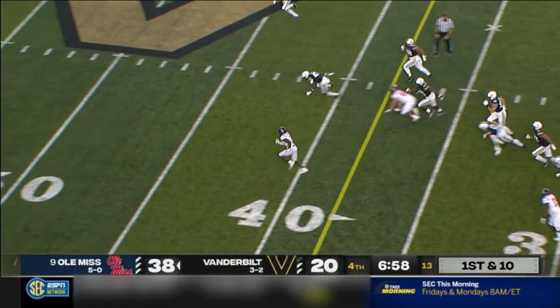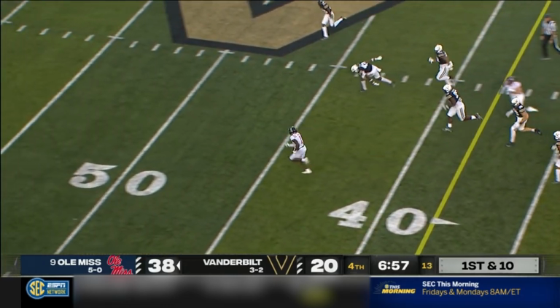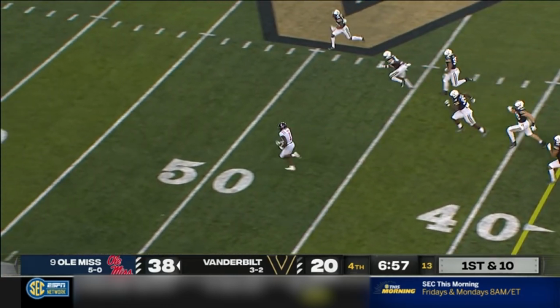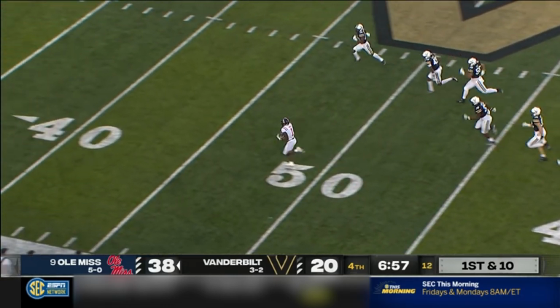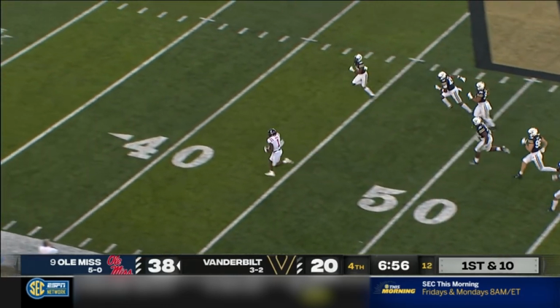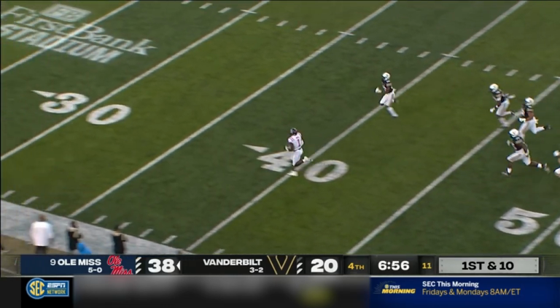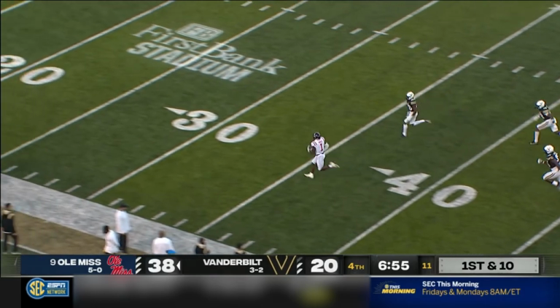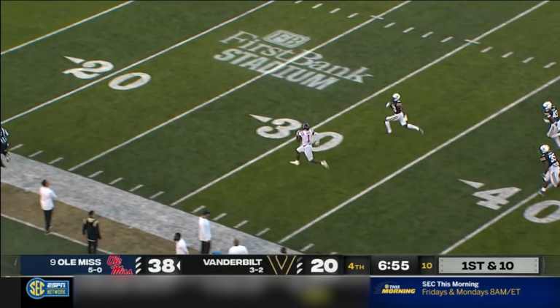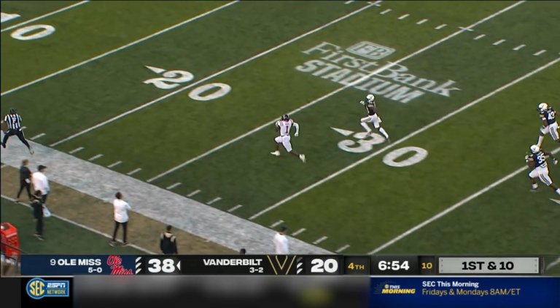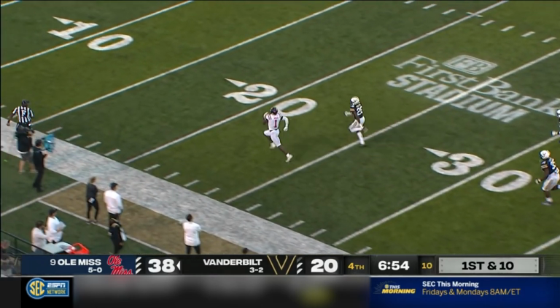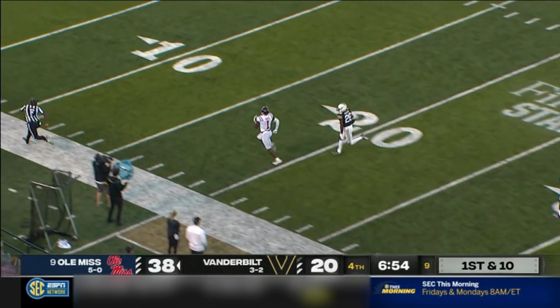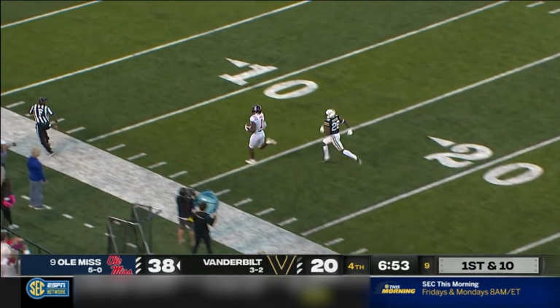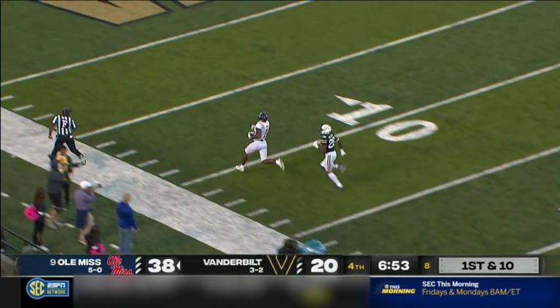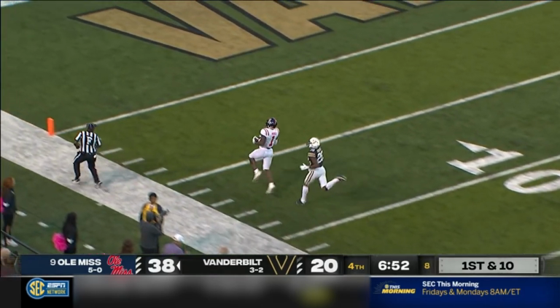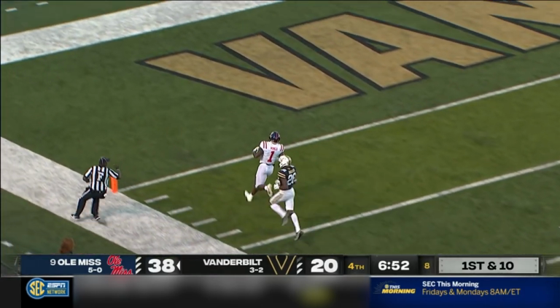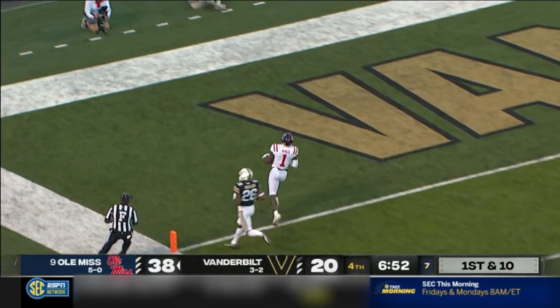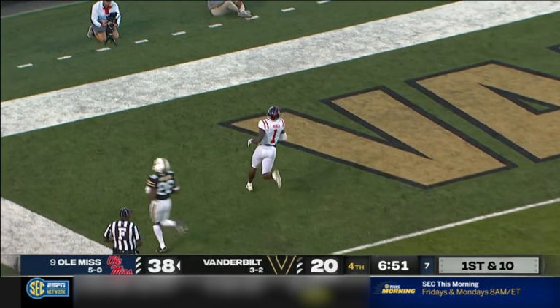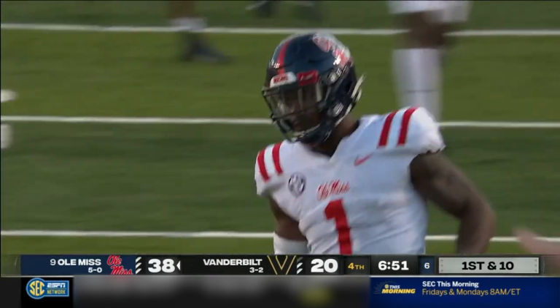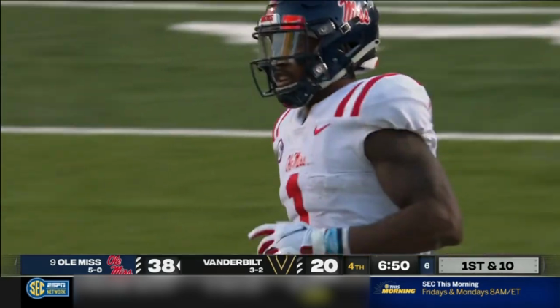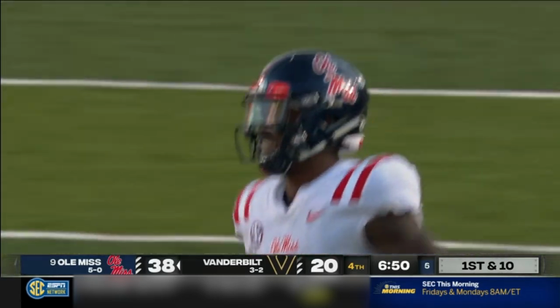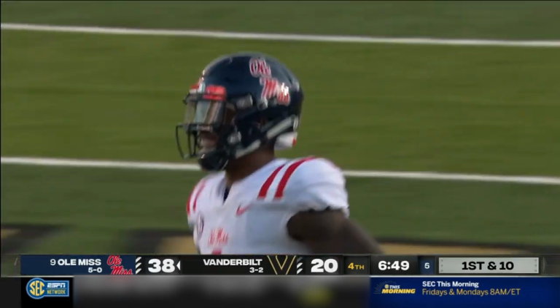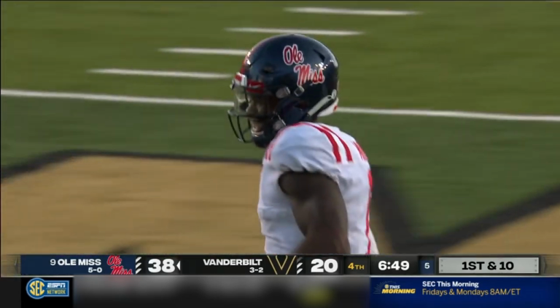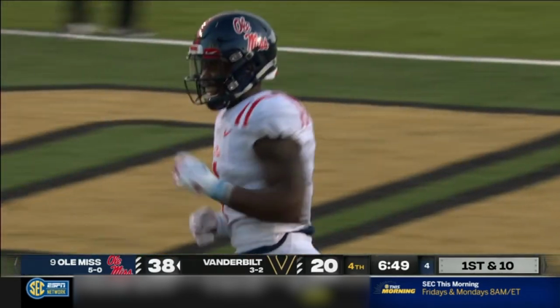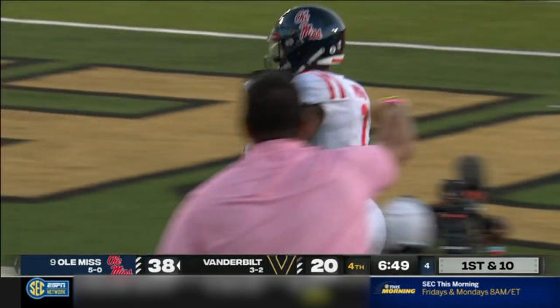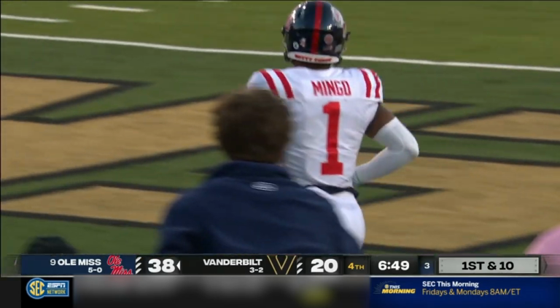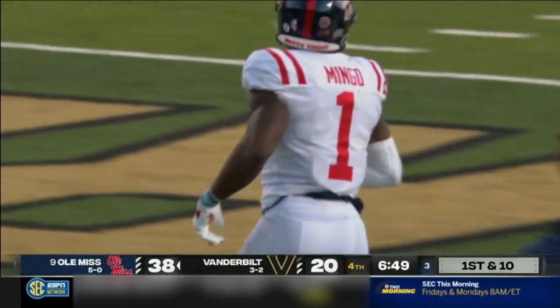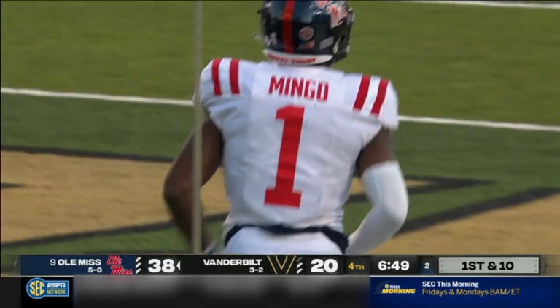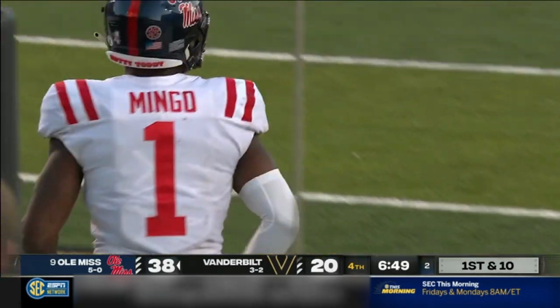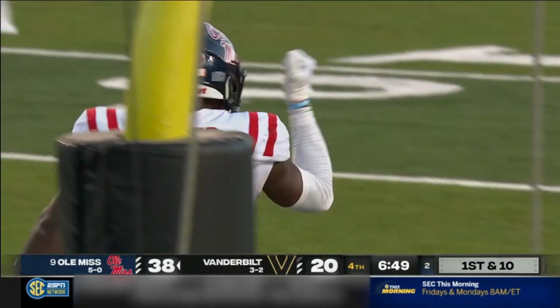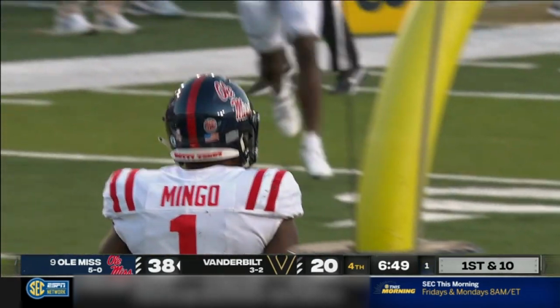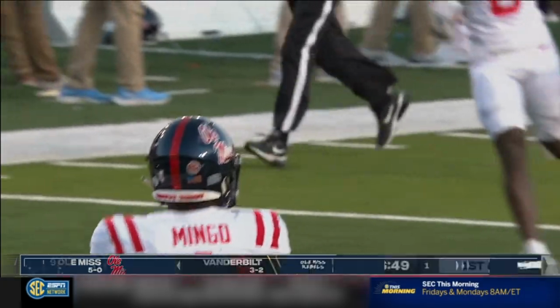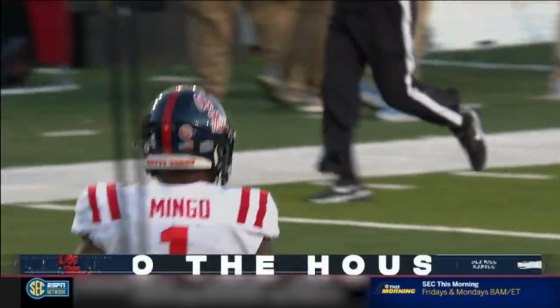Jonathan Mingo breaks free and he might be gone. Mingo had scored one long touchdown today — make it two. Put this thing on ice — 72-yard touchdown Rebels!